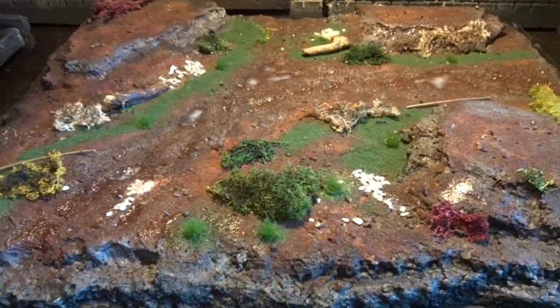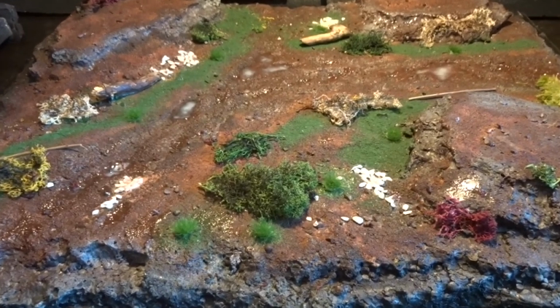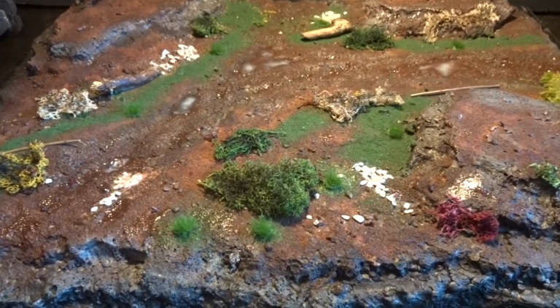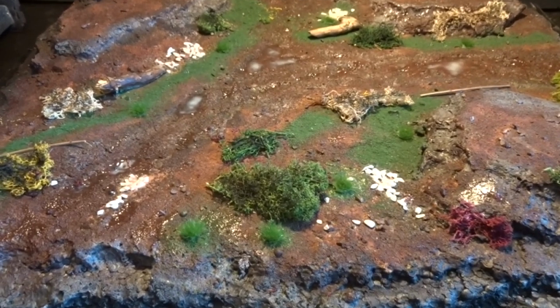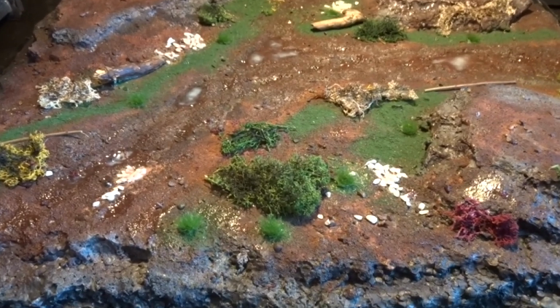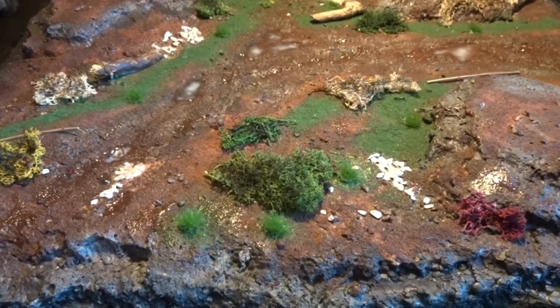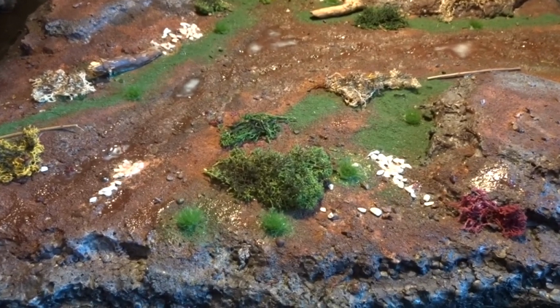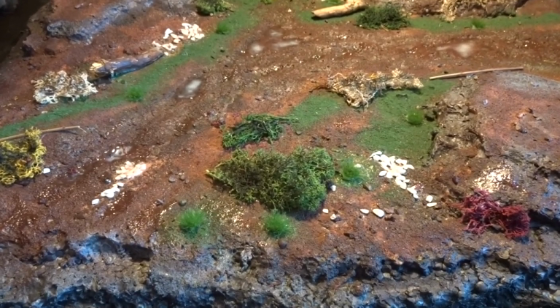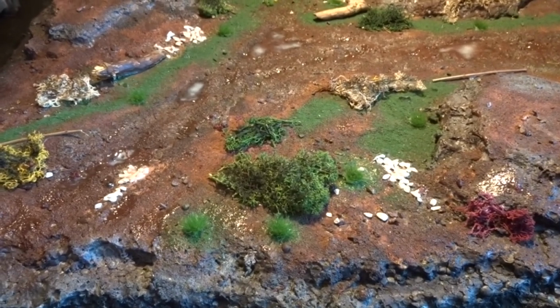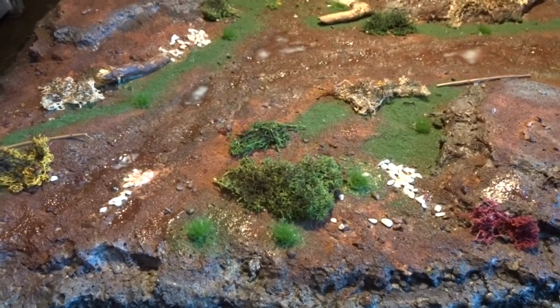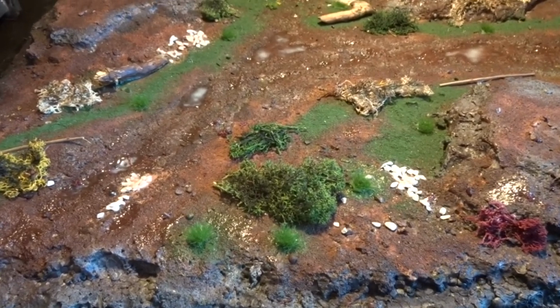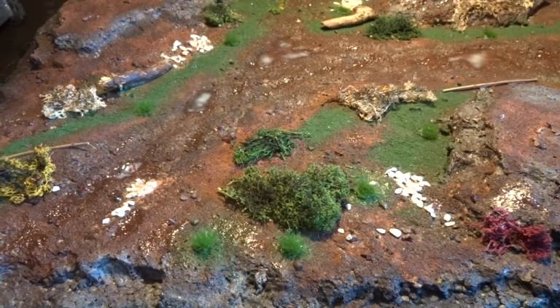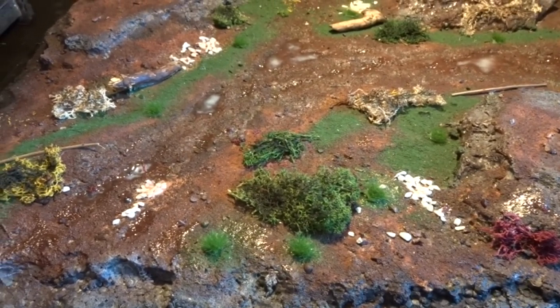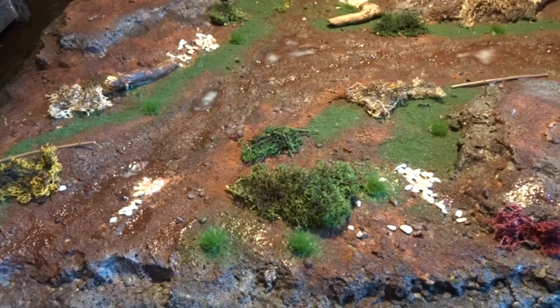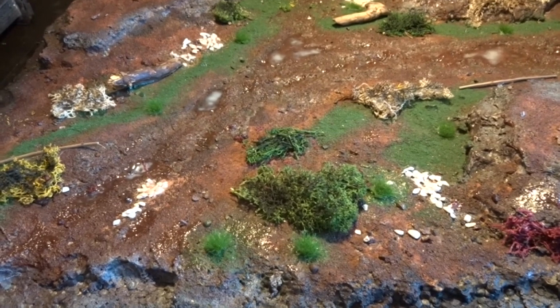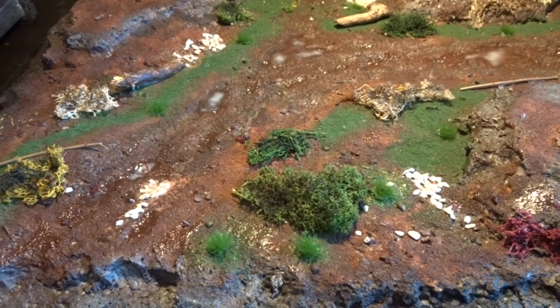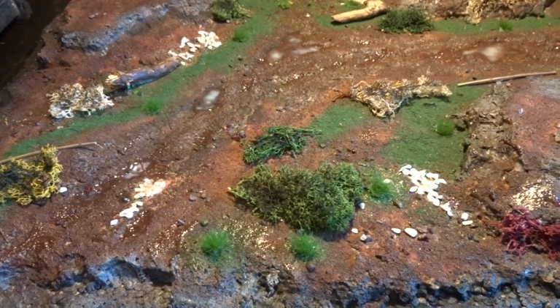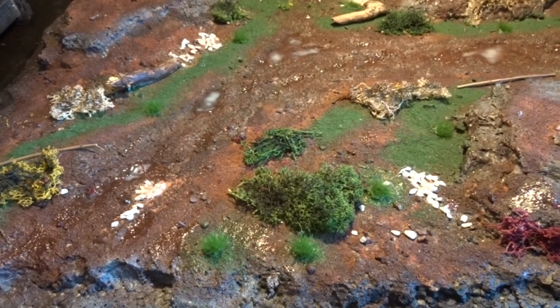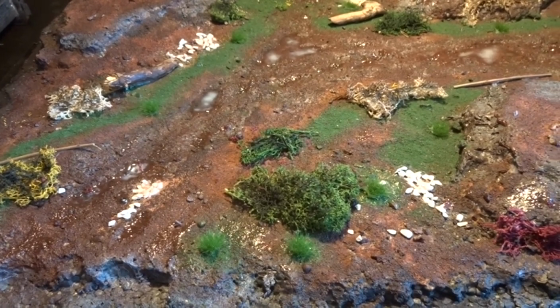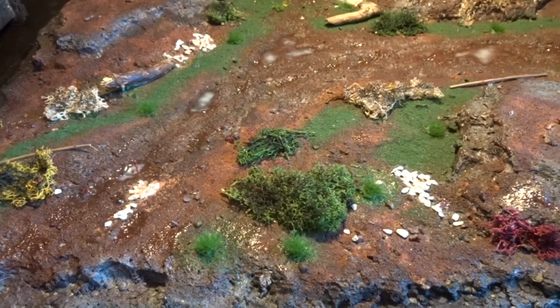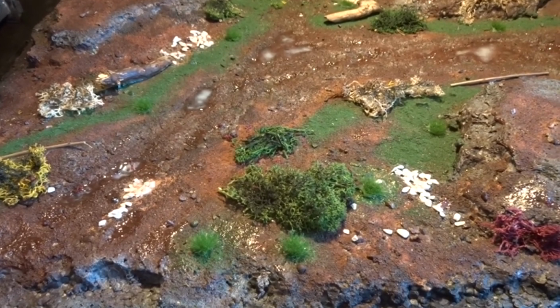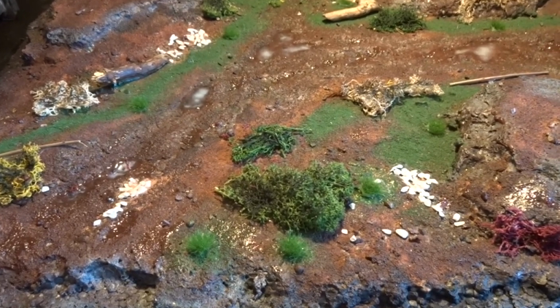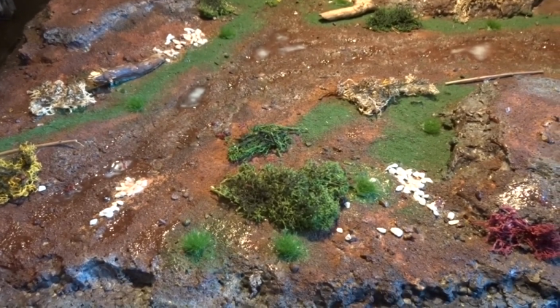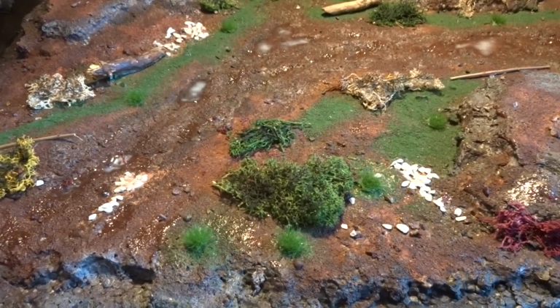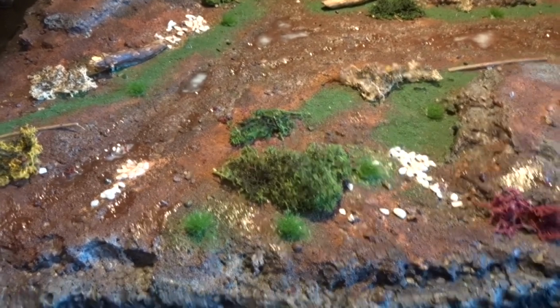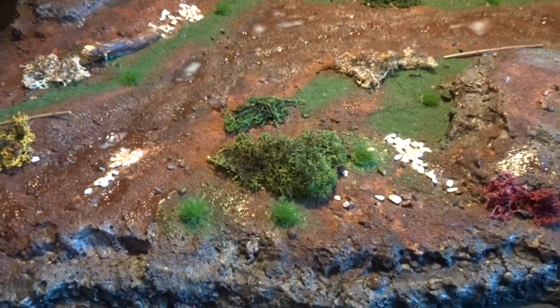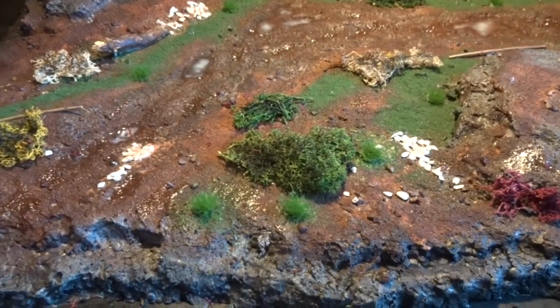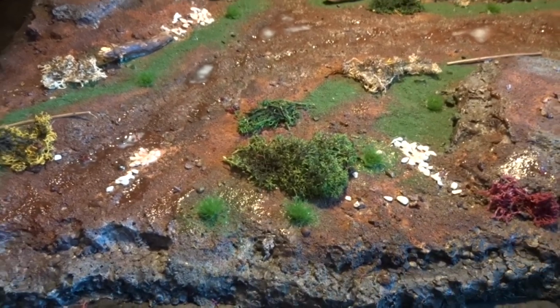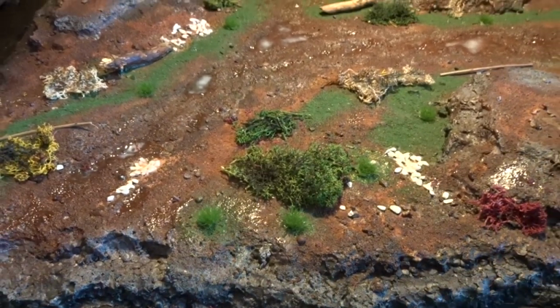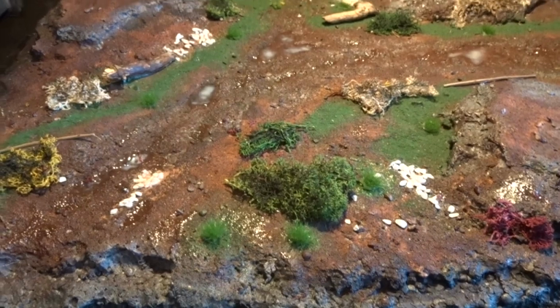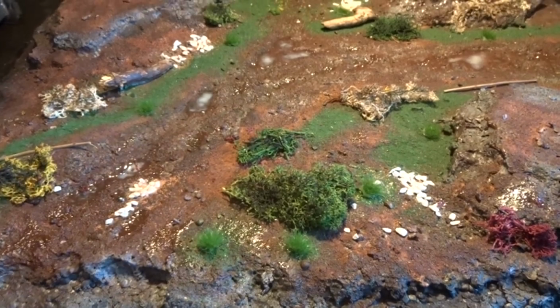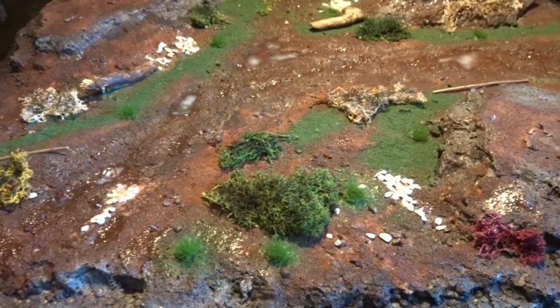So here we have the diorama base pretty much completed. Of course you can continue to add all the details you want, but this is an example of how it could look.